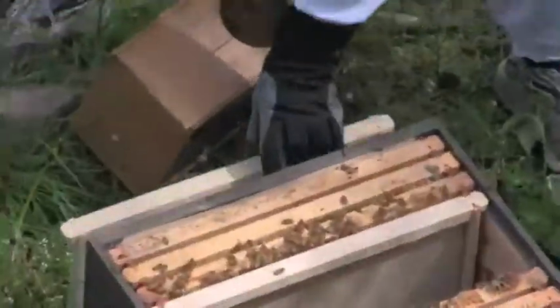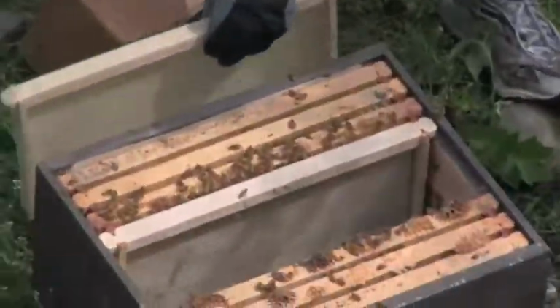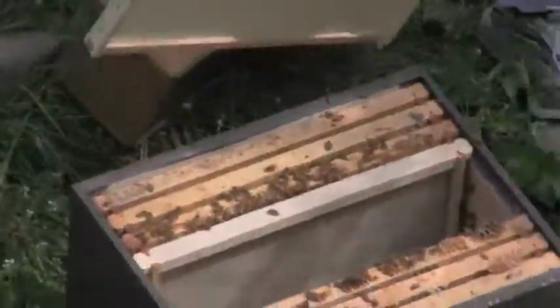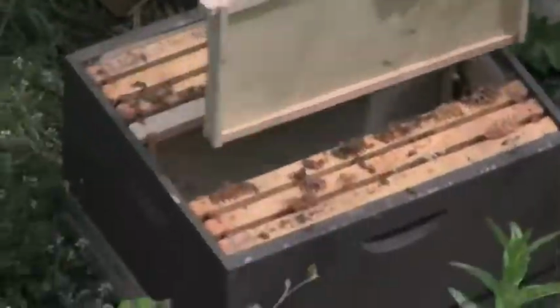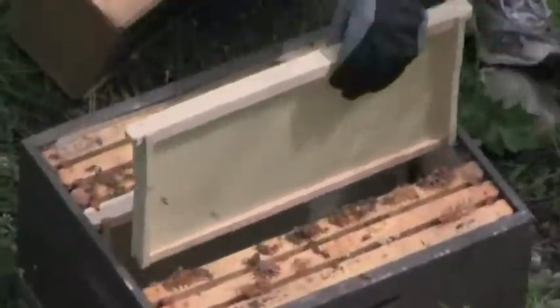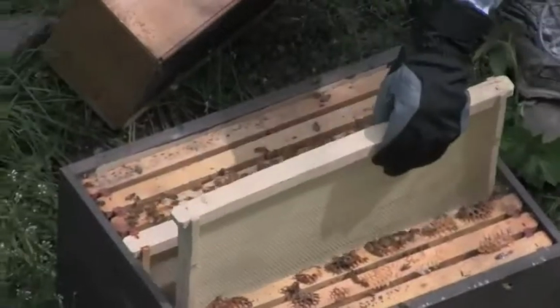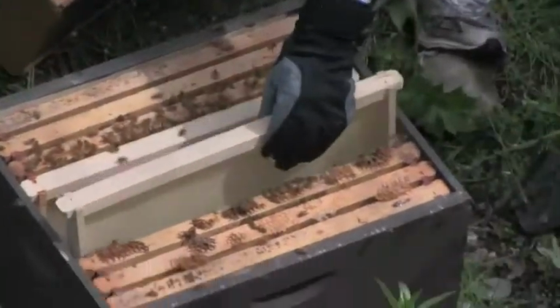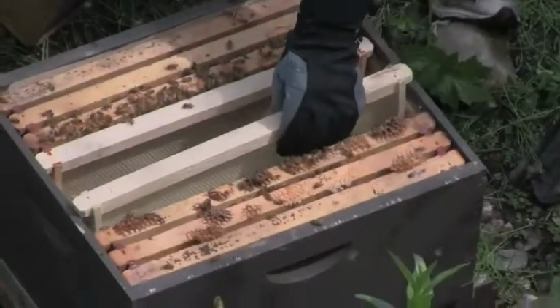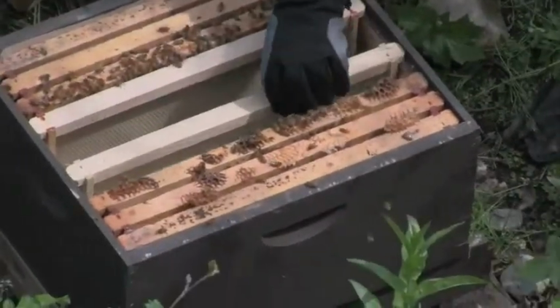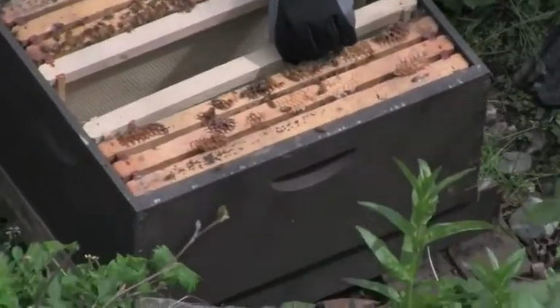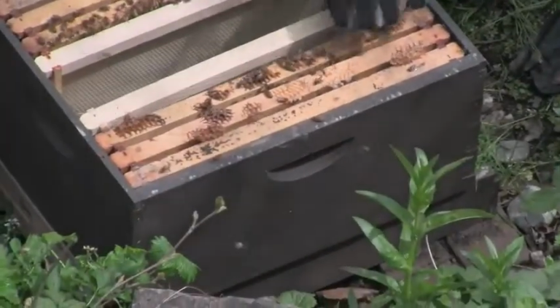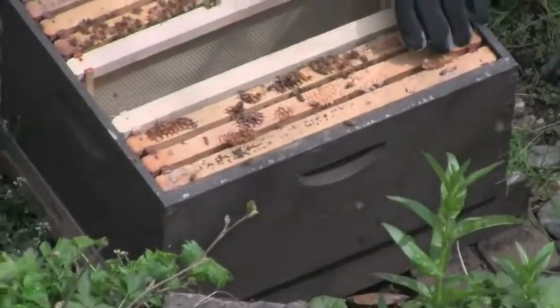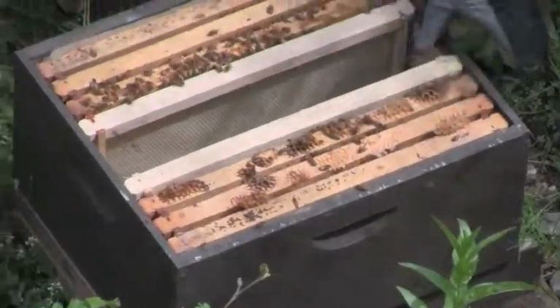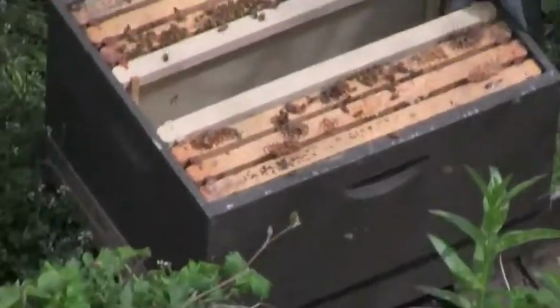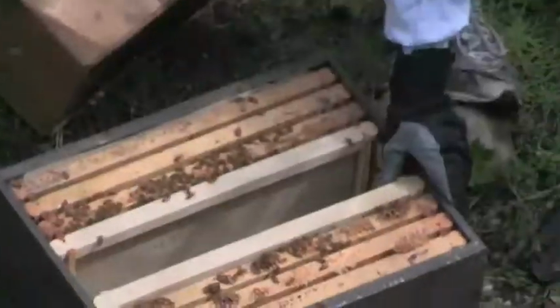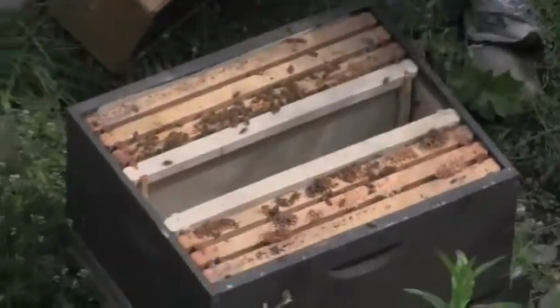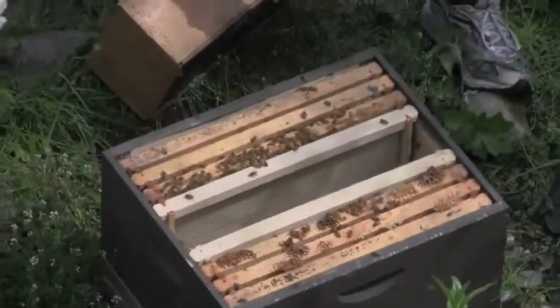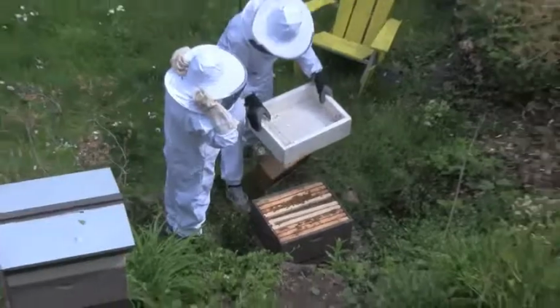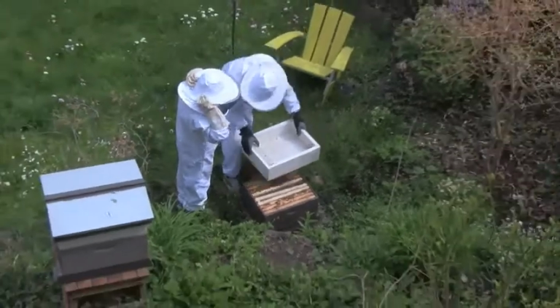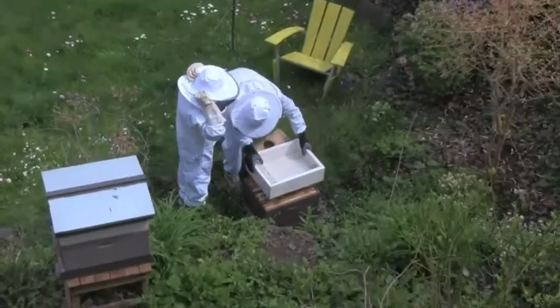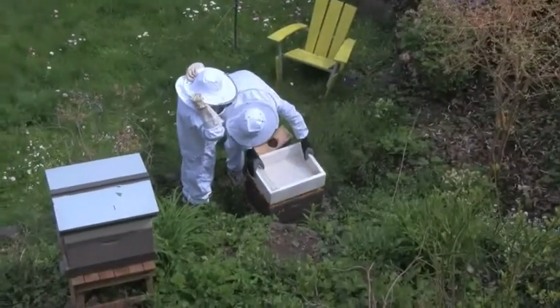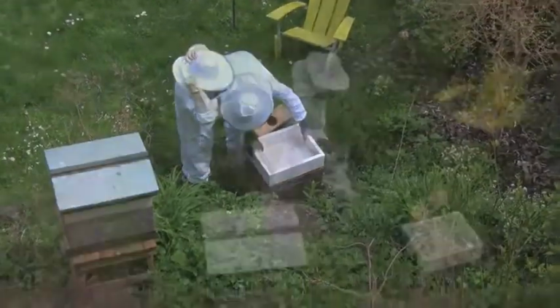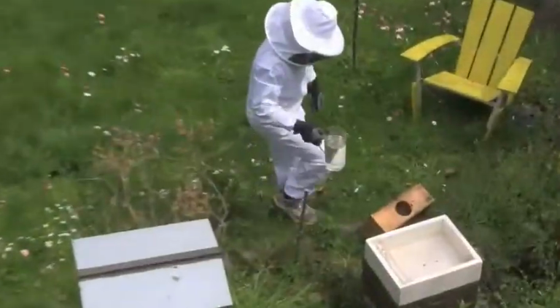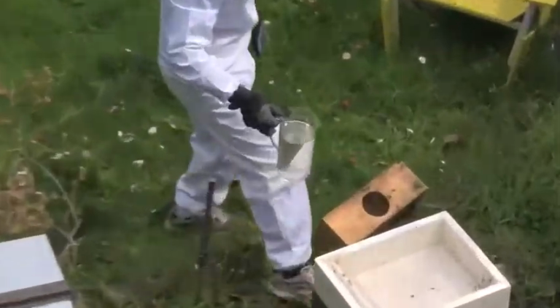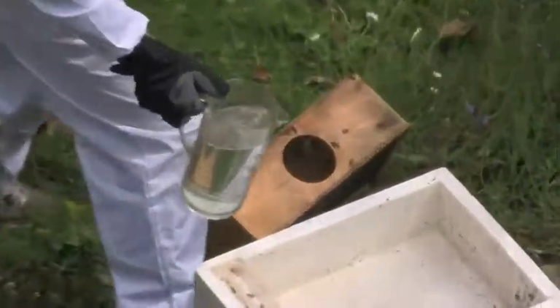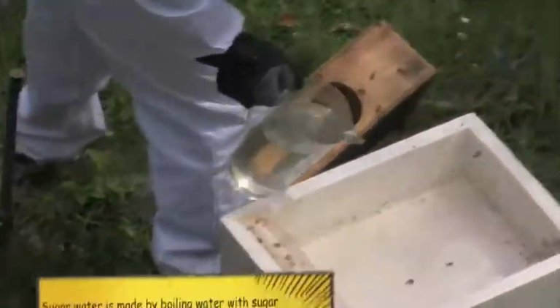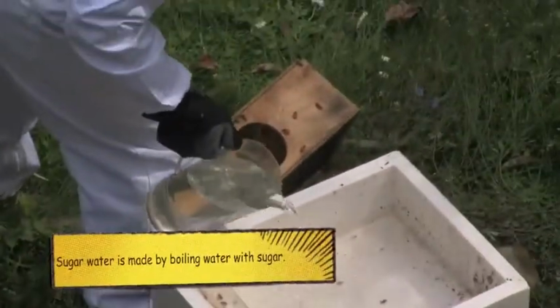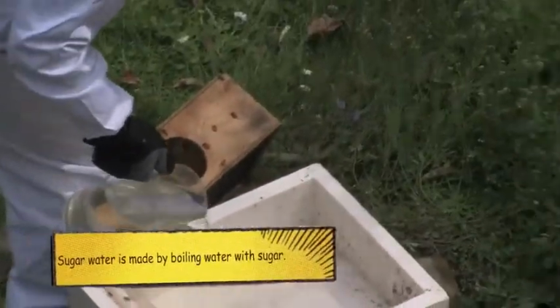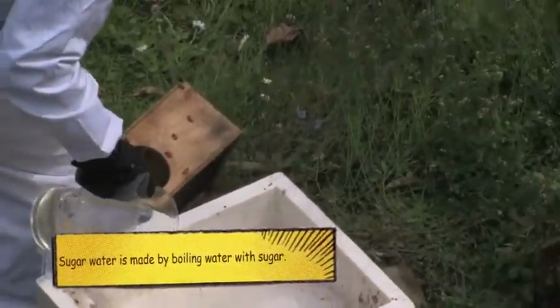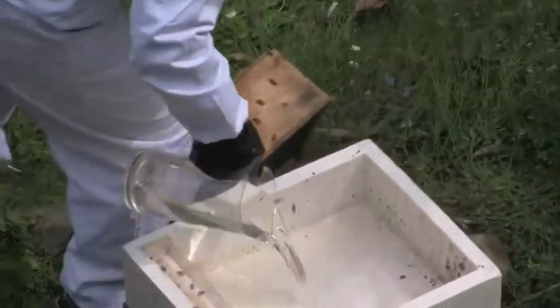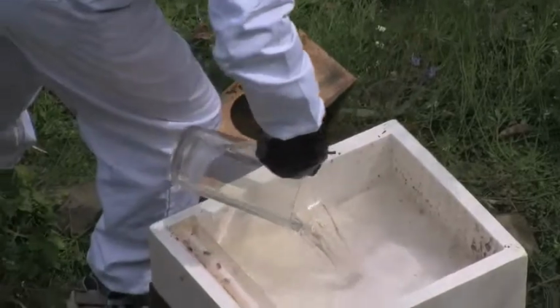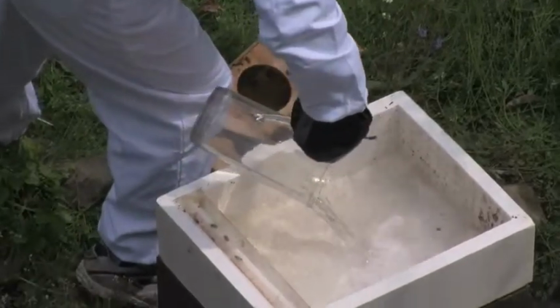He's putting in the frames which later the bees will store their honey on. There's a container that will later hold the sugar water. He's pouring in the sugar water which the bees will eat until they've made their own honey.